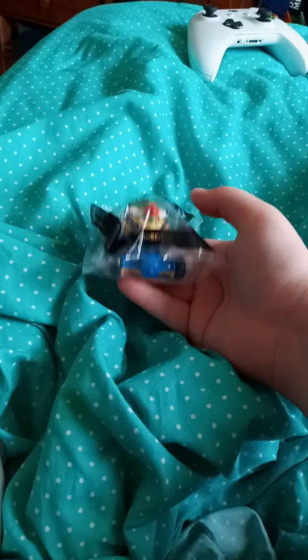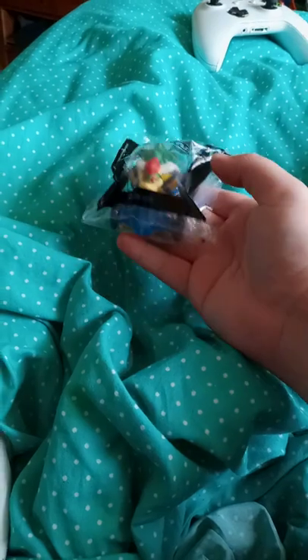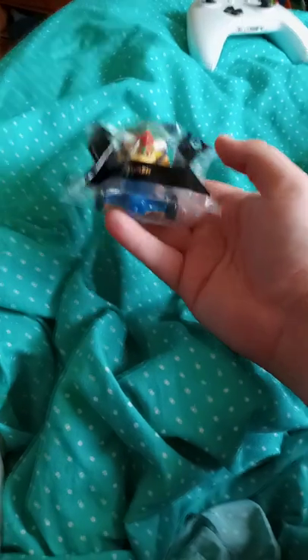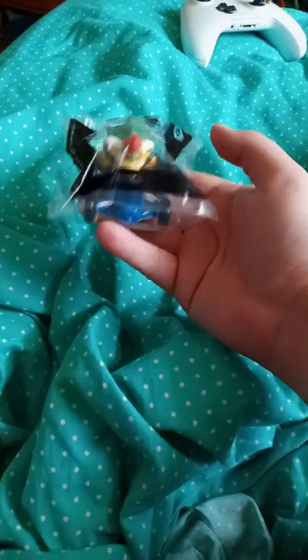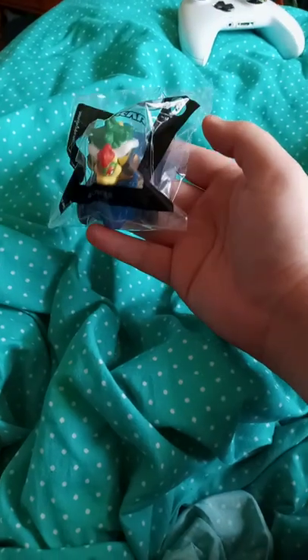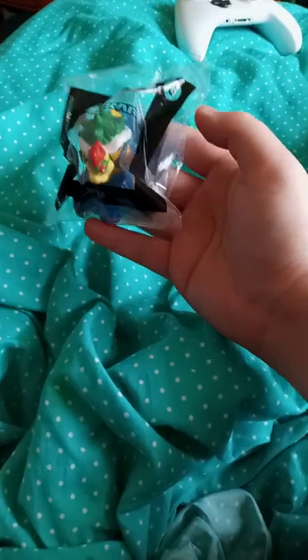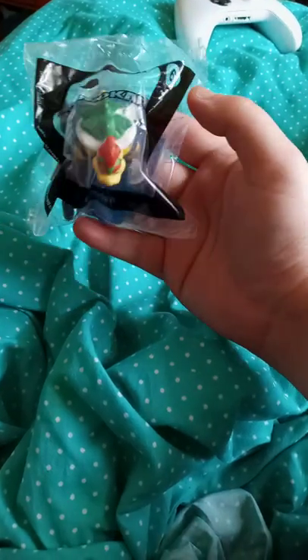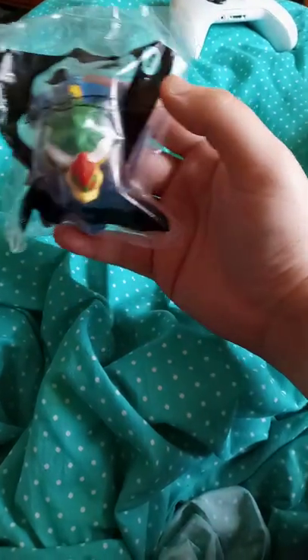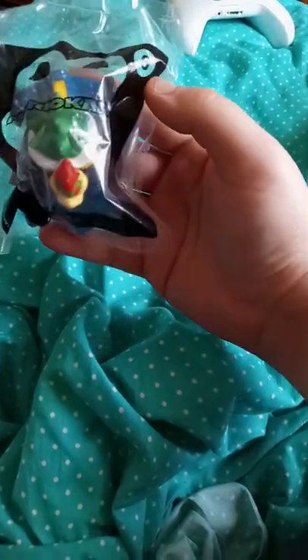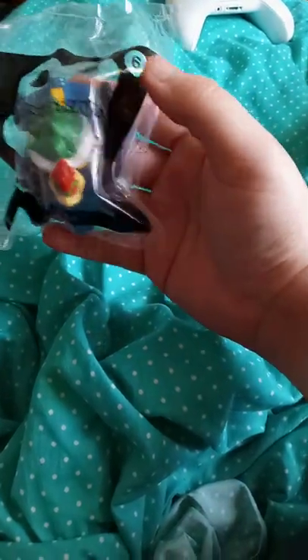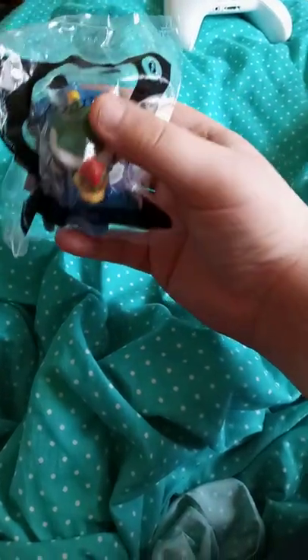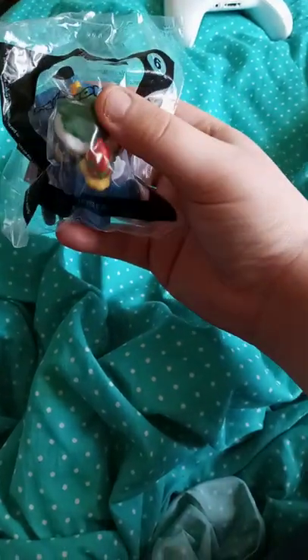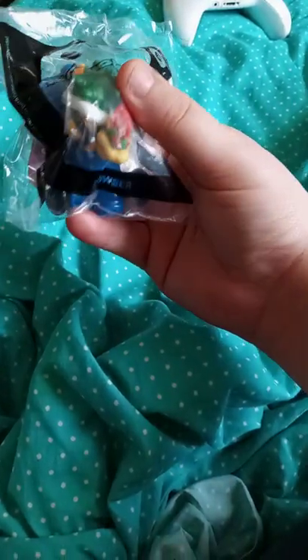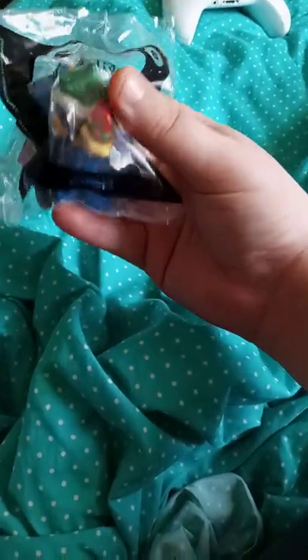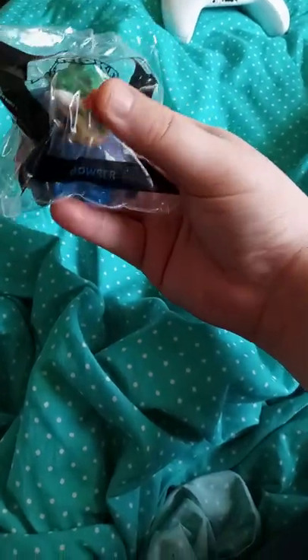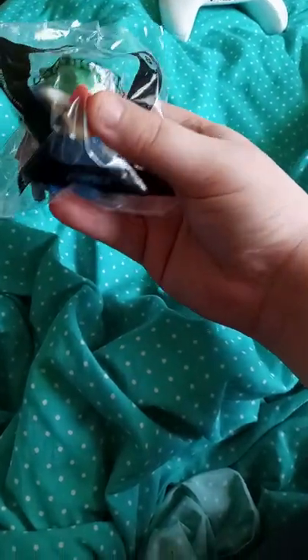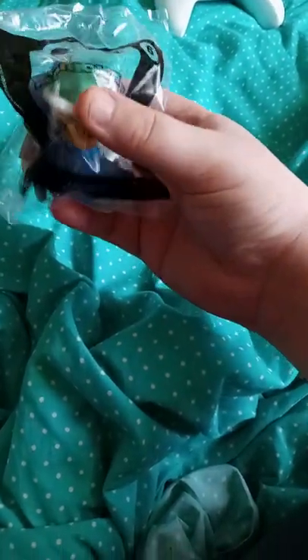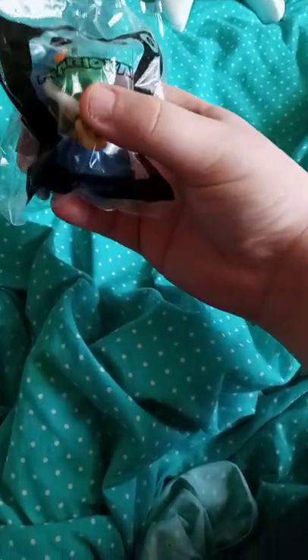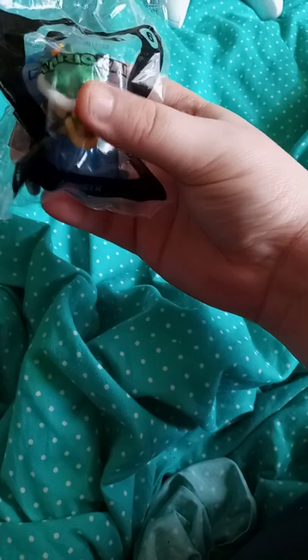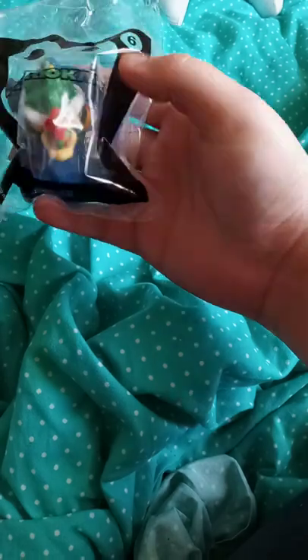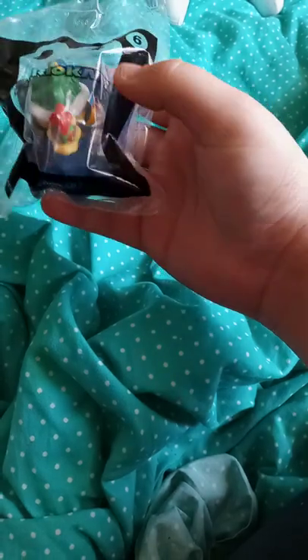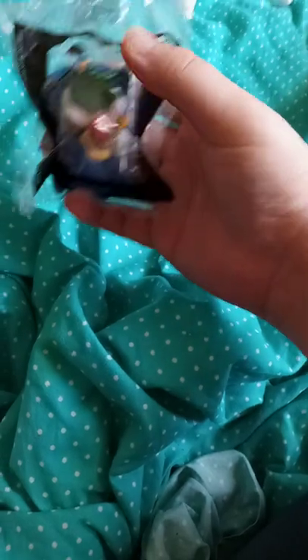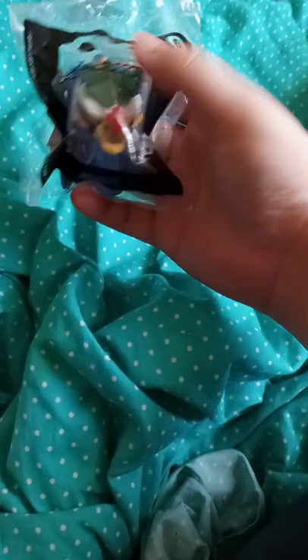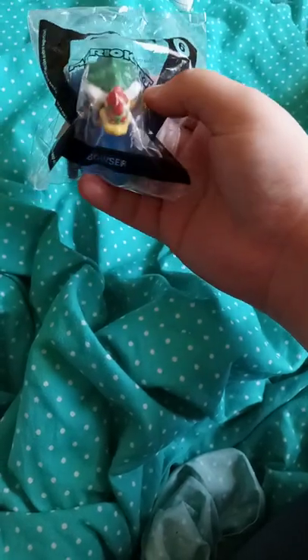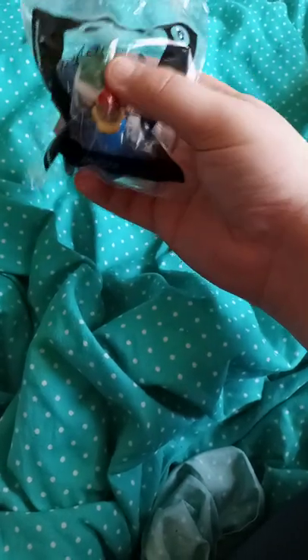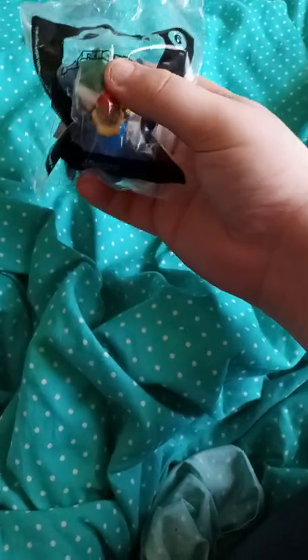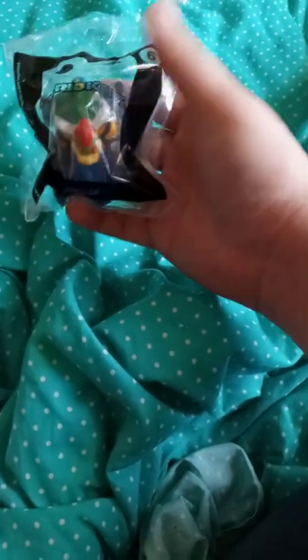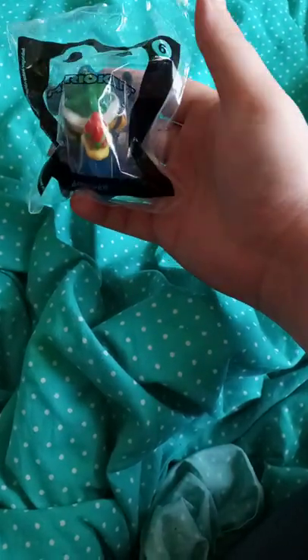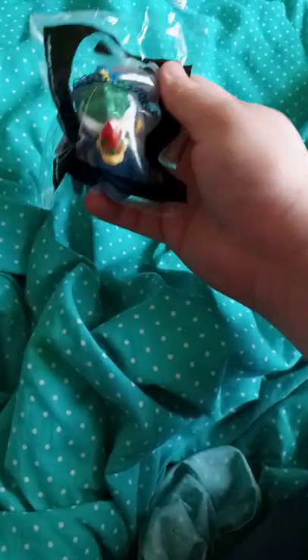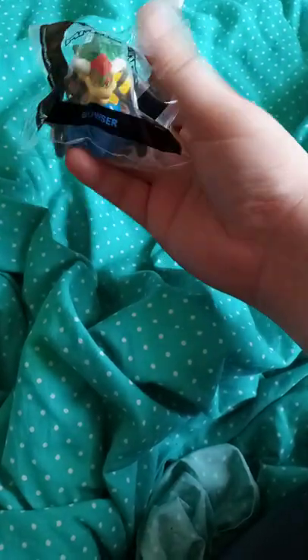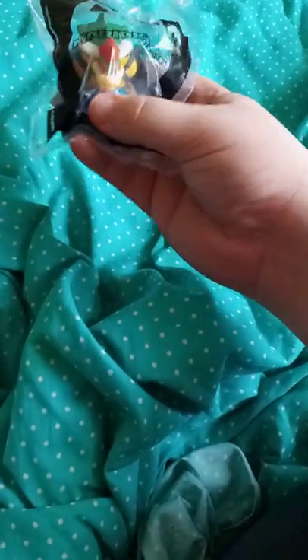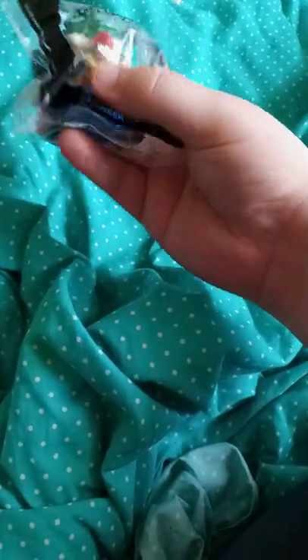Hey guys, I am back with another YouTube video. Today's unboxing will be Mario Kart Happy Meal number 6, Bowser.